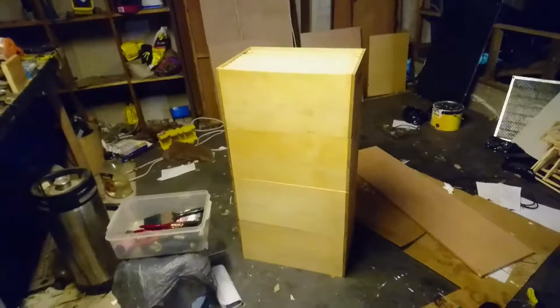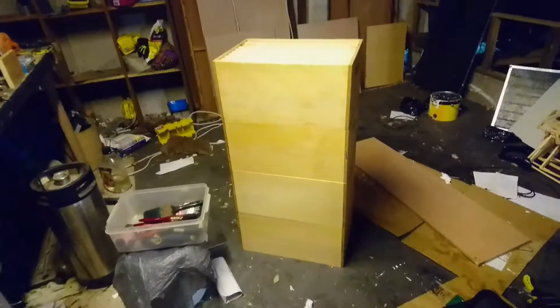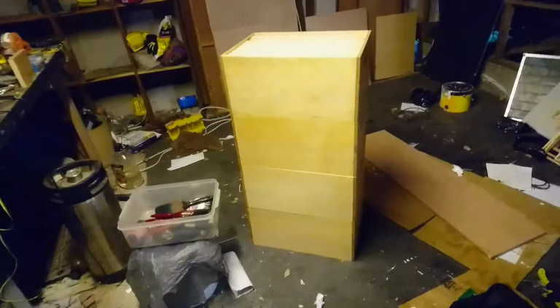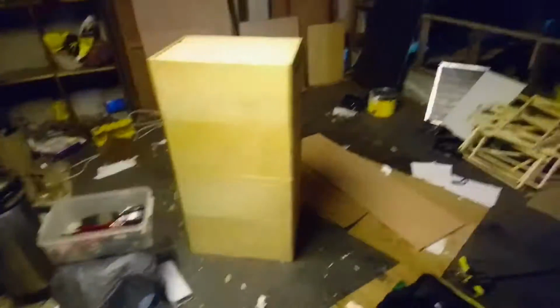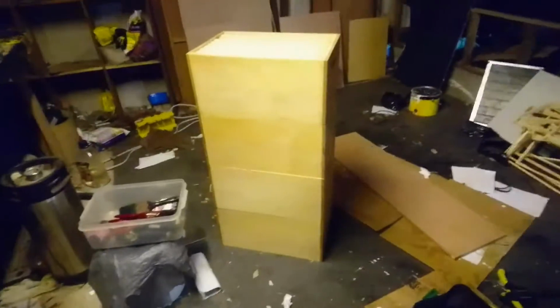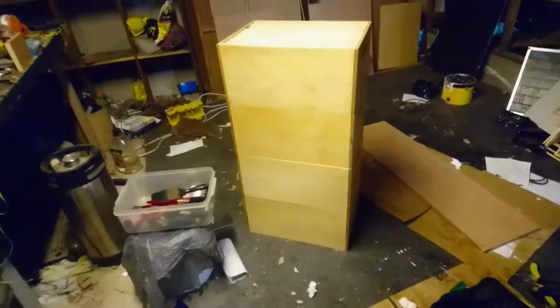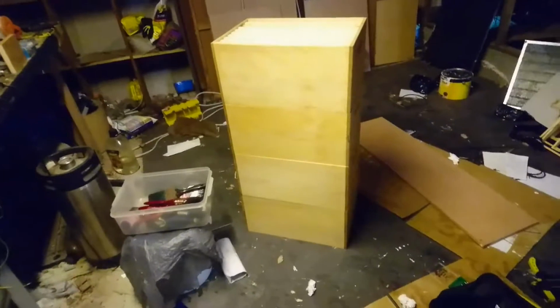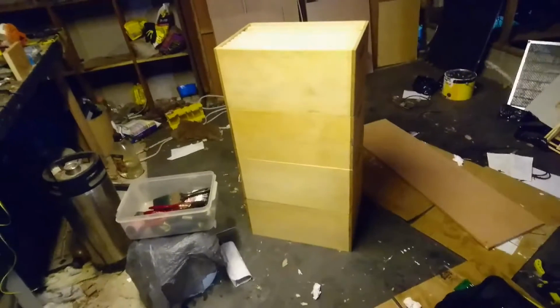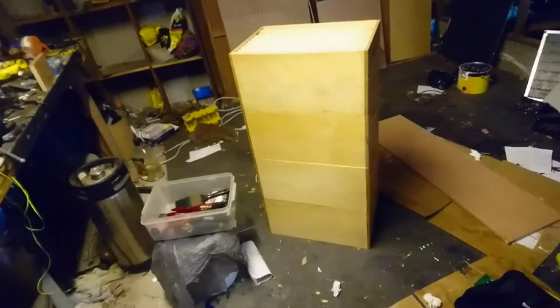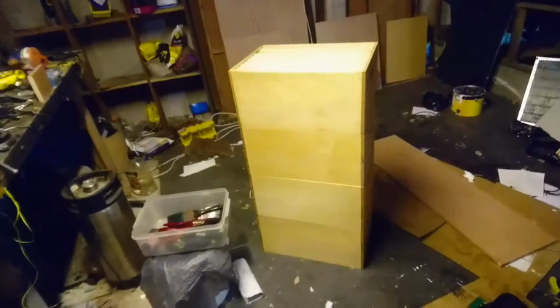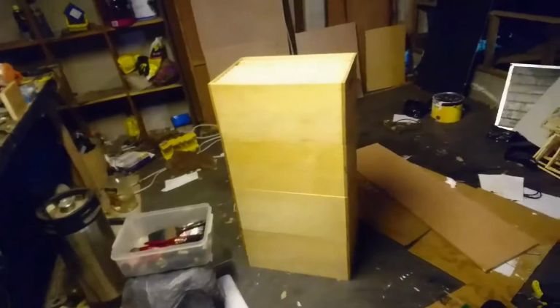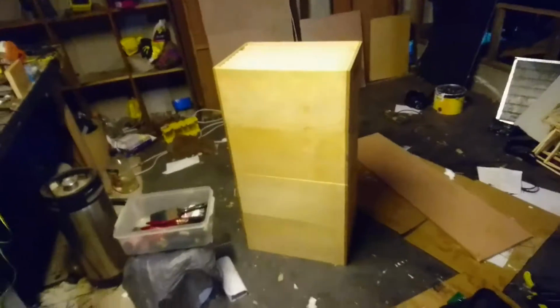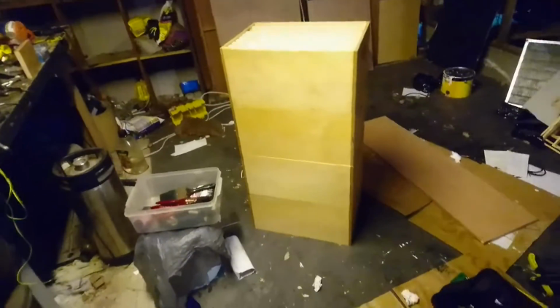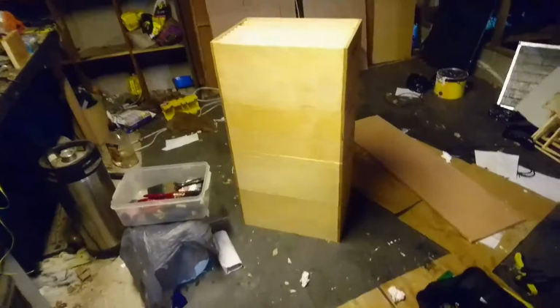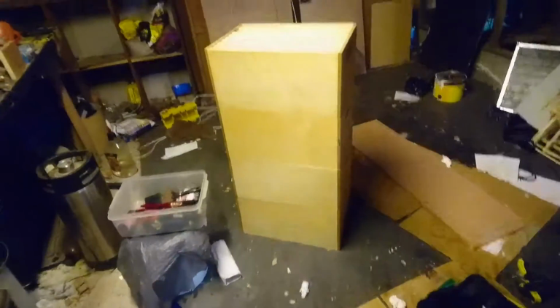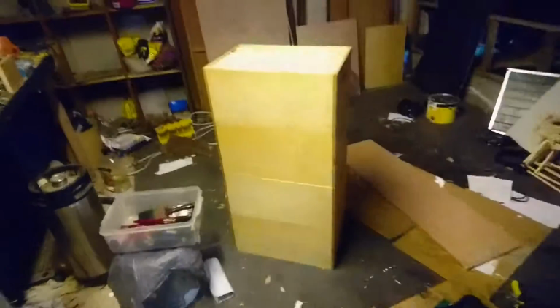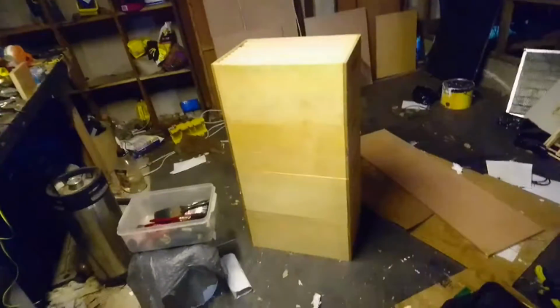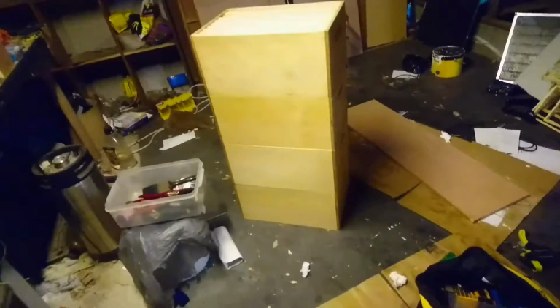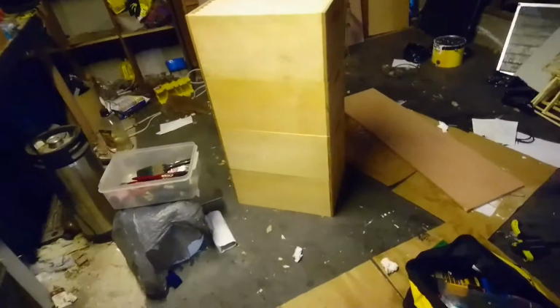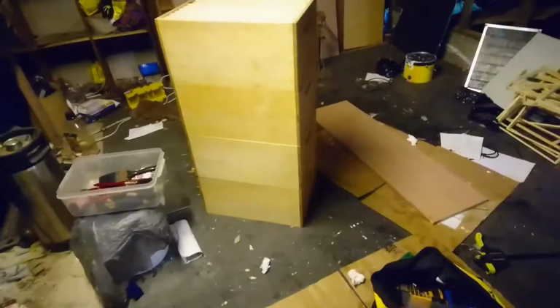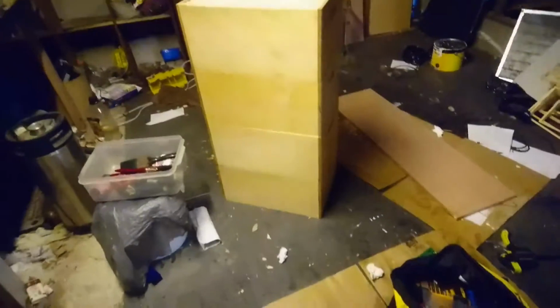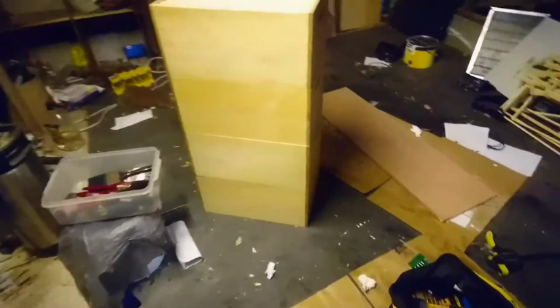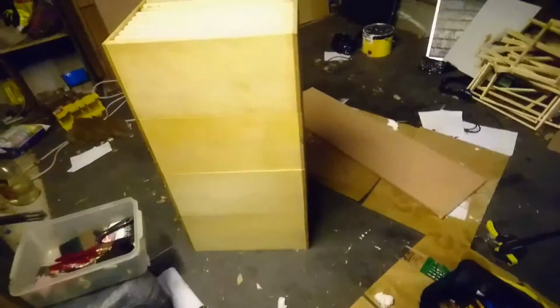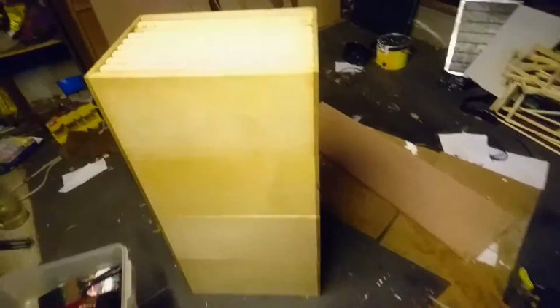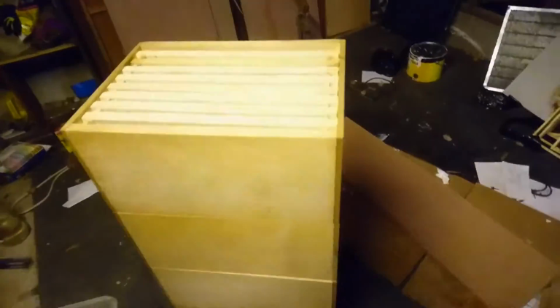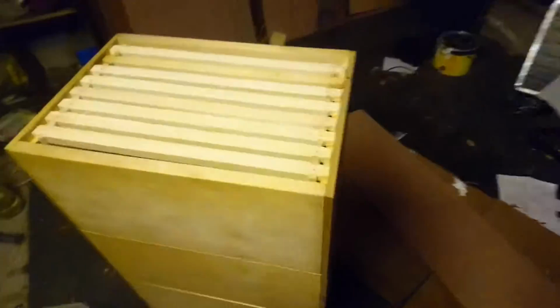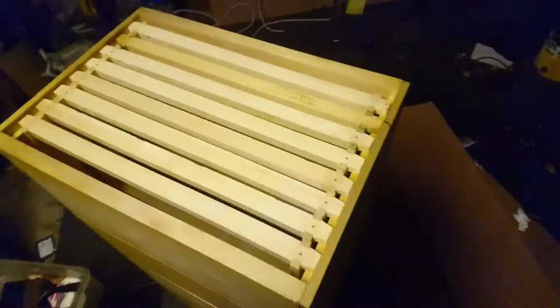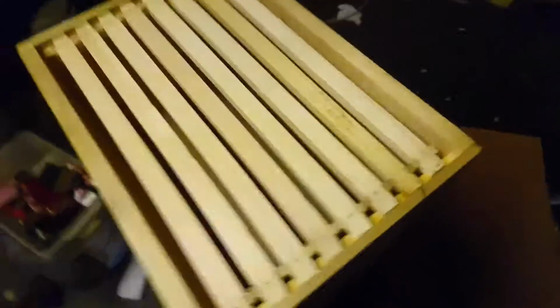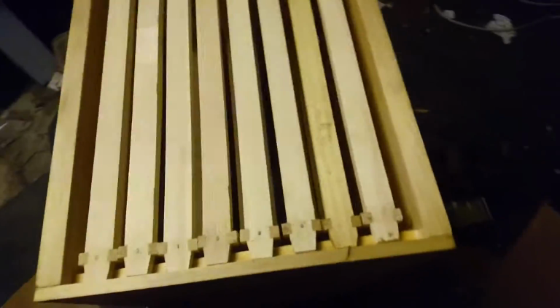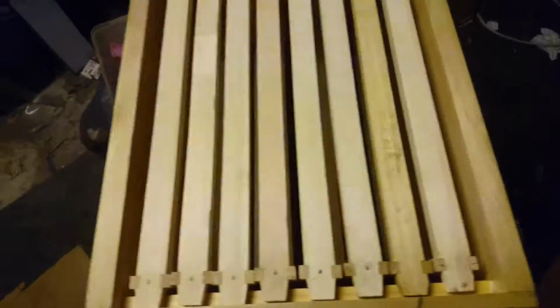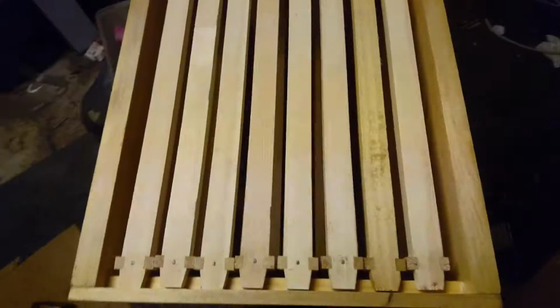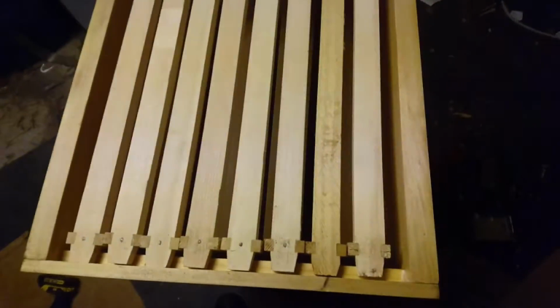These are four brood boxes — one is going in our old hive, and three are going towards our new hive. This one's full of frames, and something else — what's hiding down inside here?